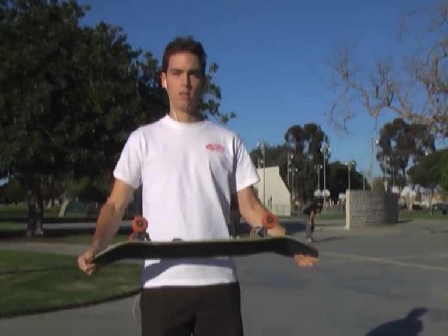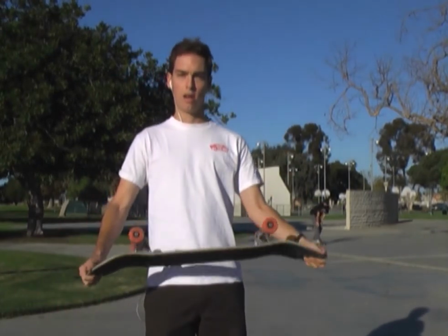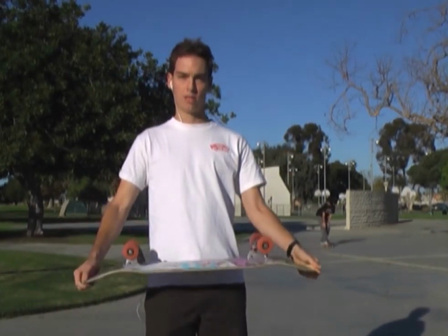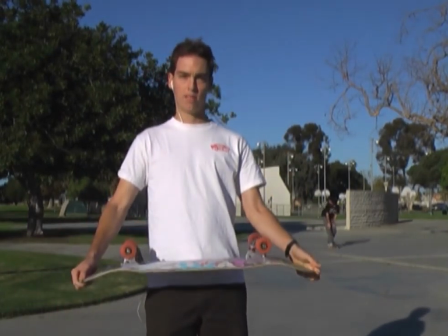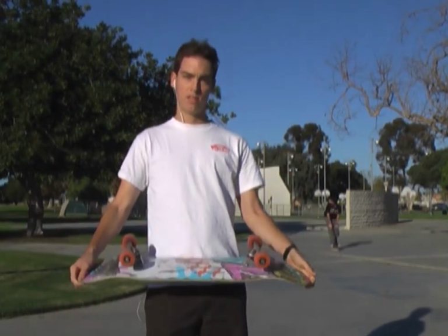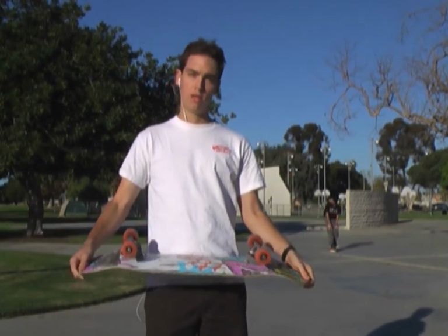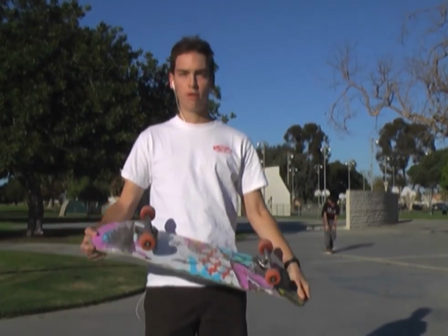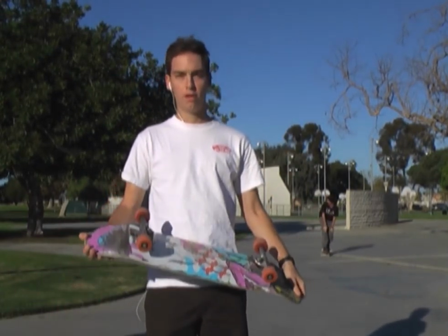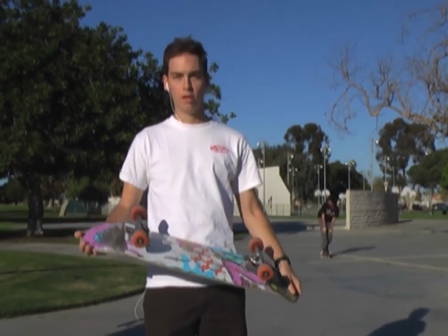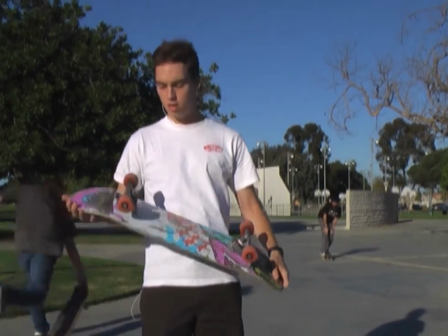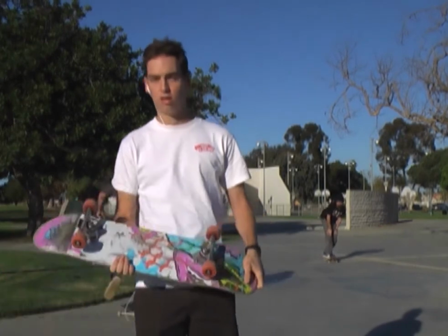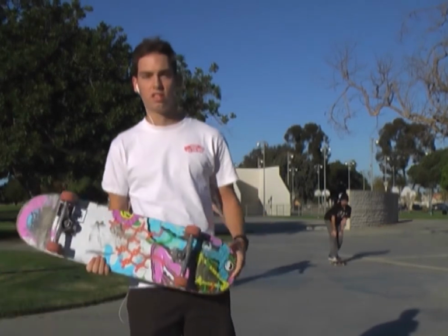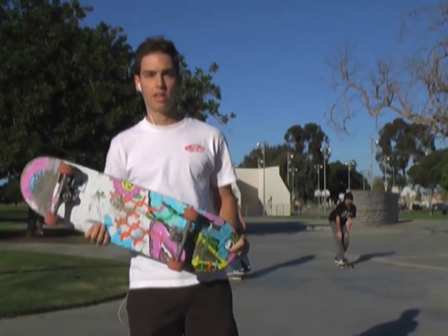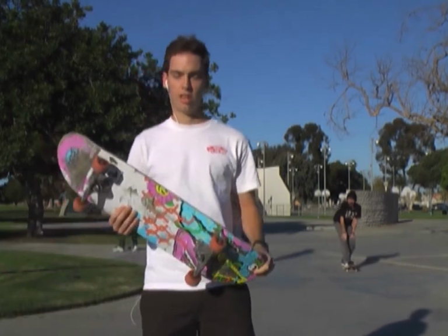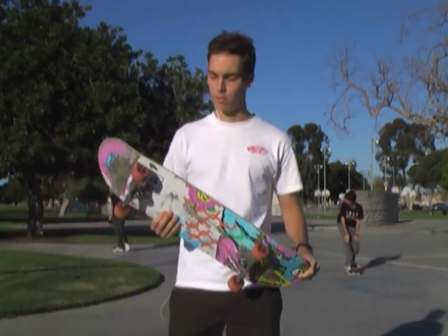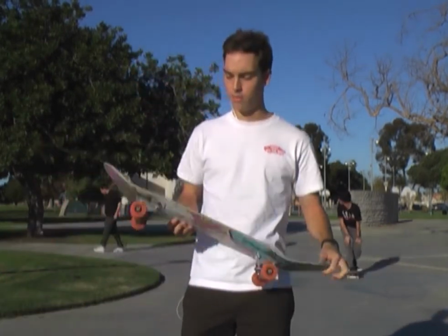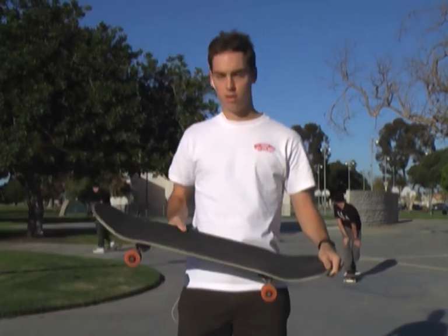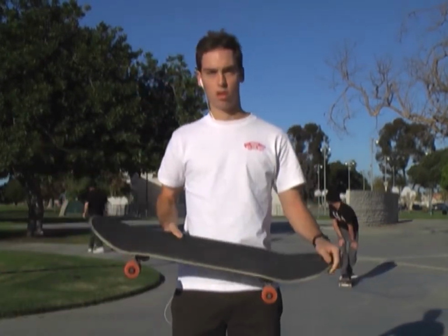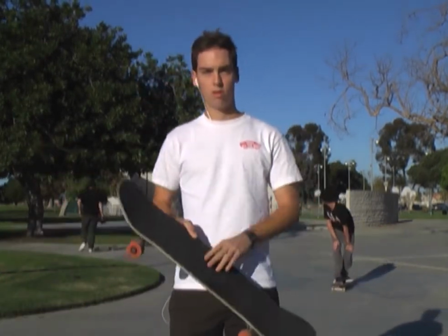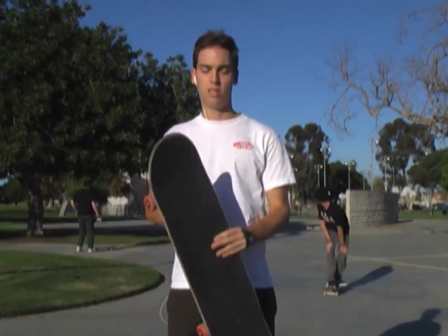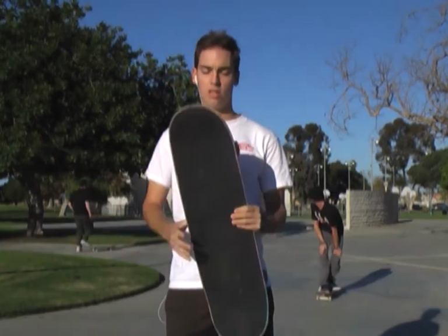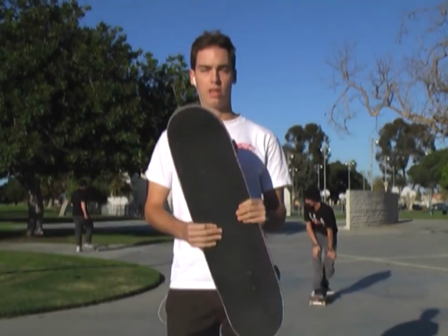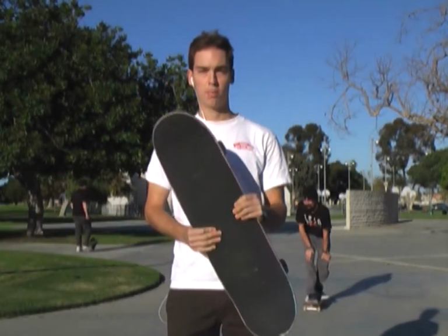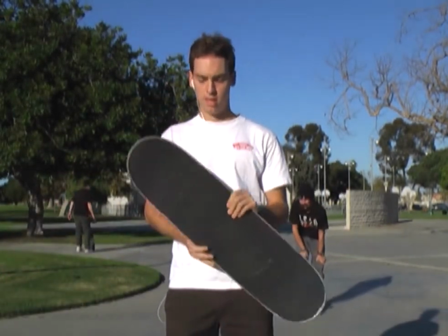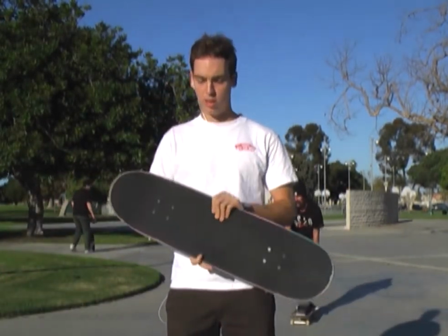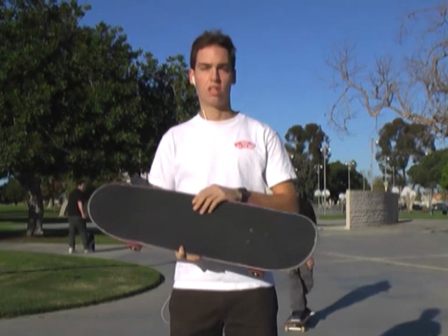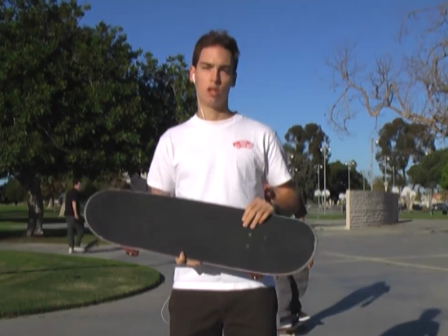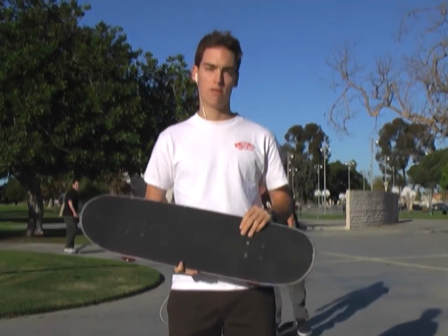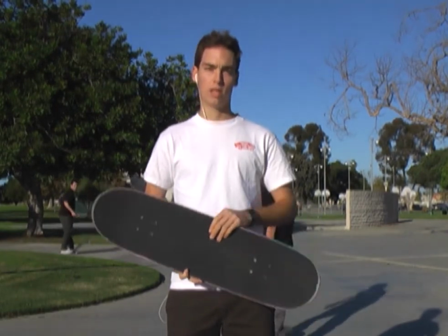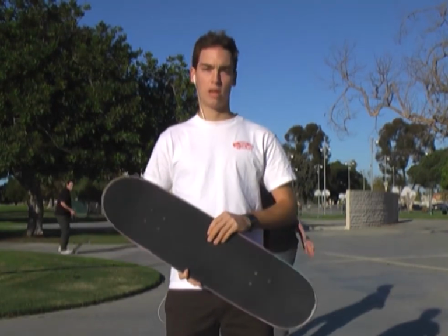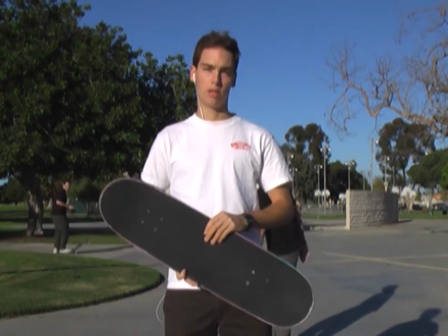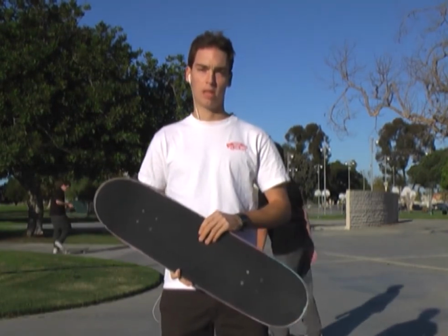Alright, what's up? This is a bit of a review video on this DKL Skate Grip. DKL Skate Grip is basically an alternative to regular skateboarding grip tape.